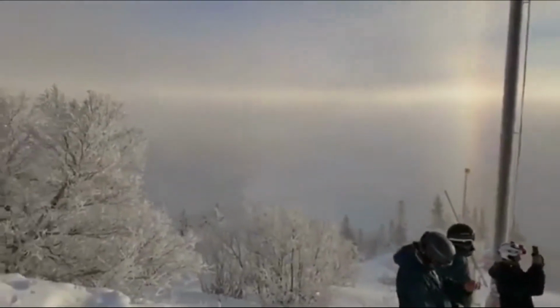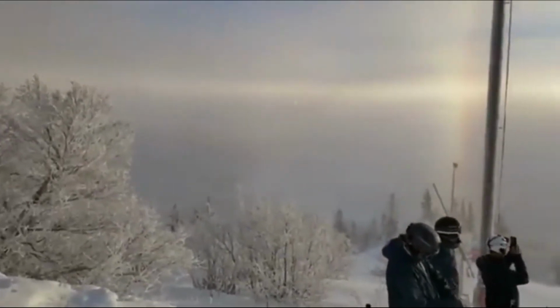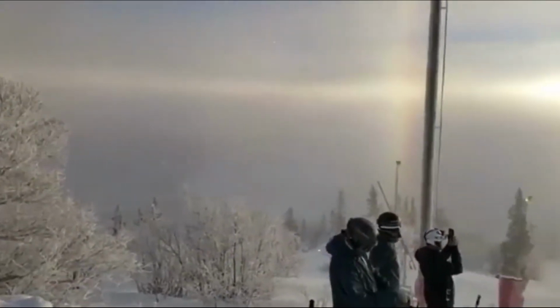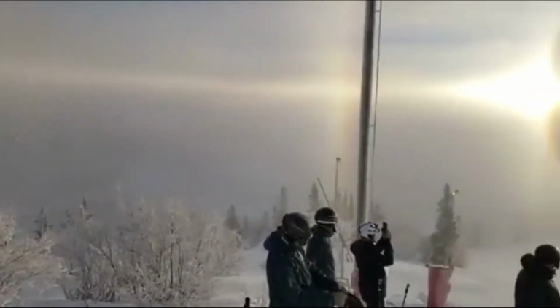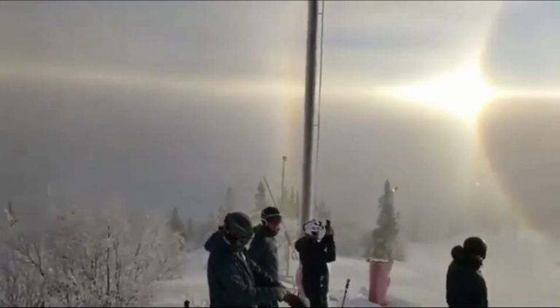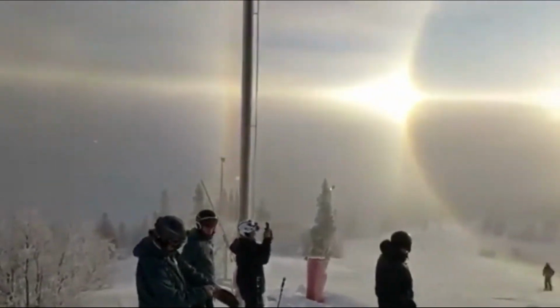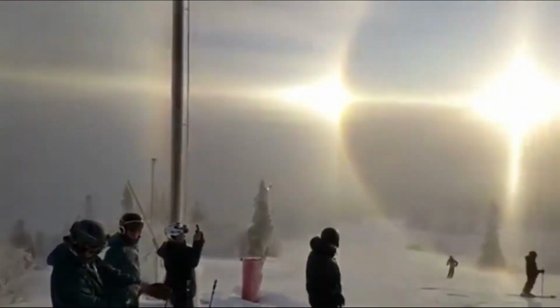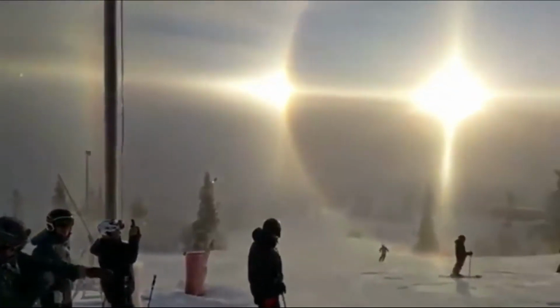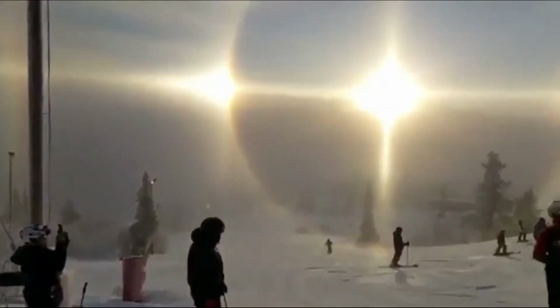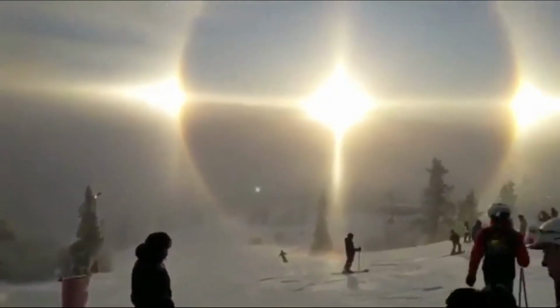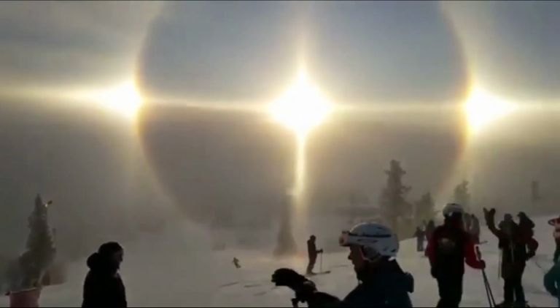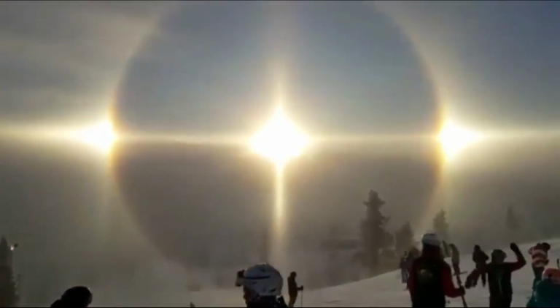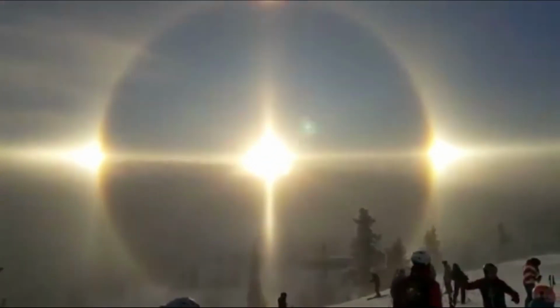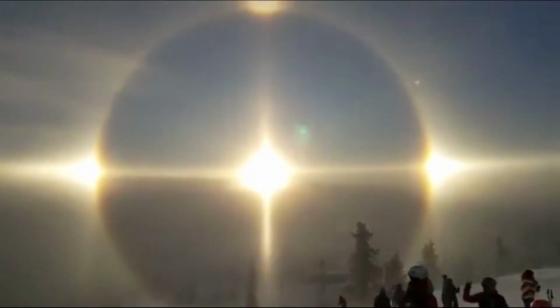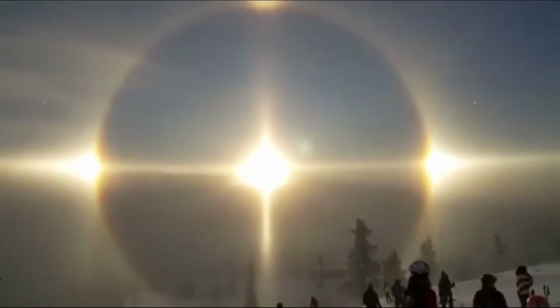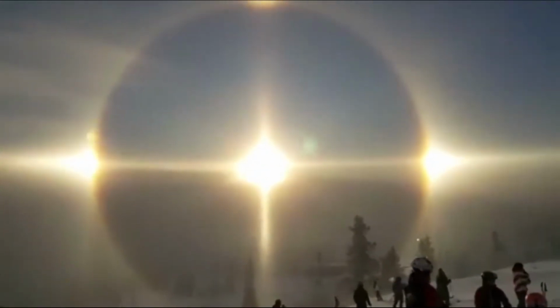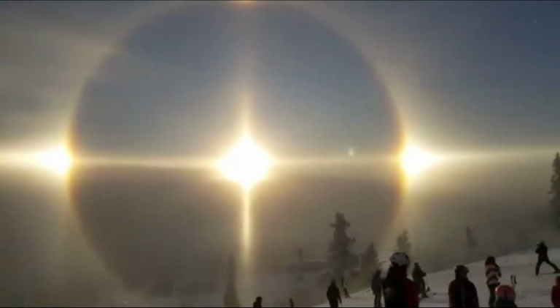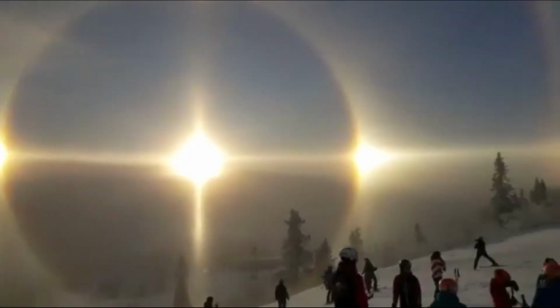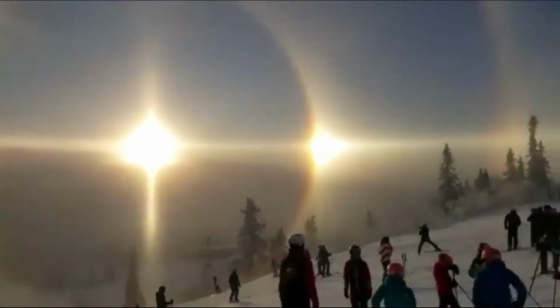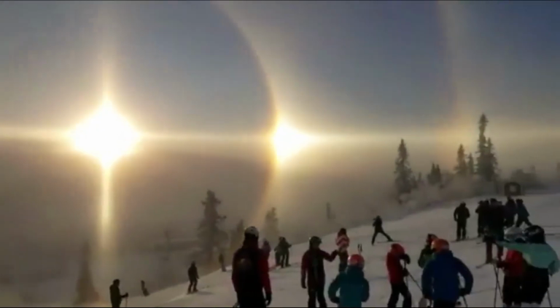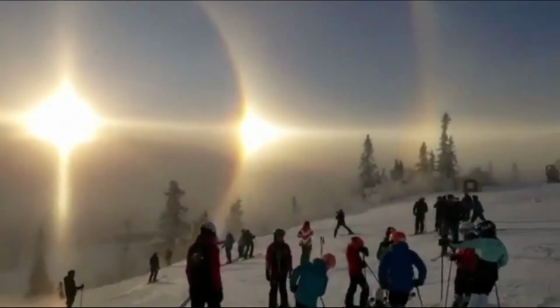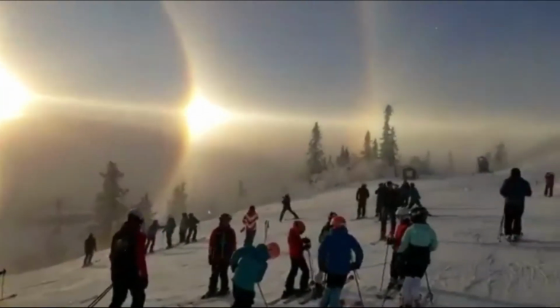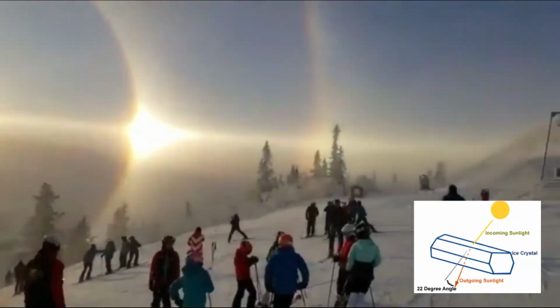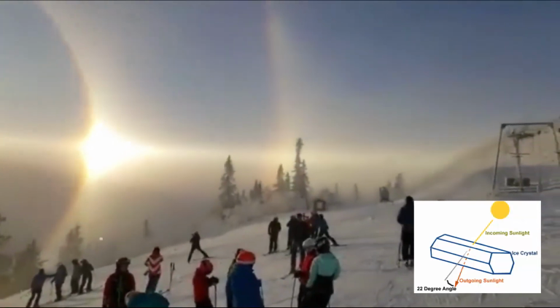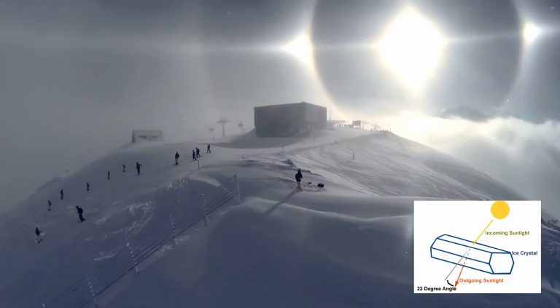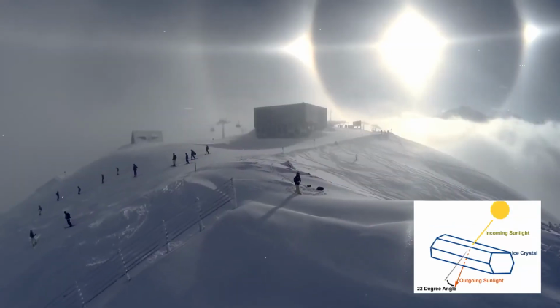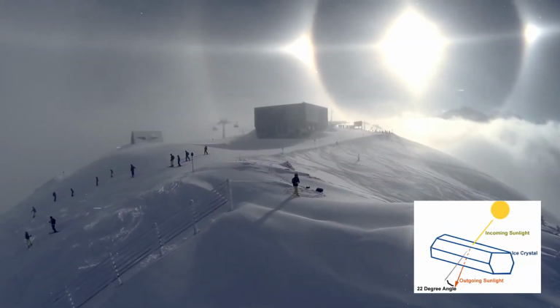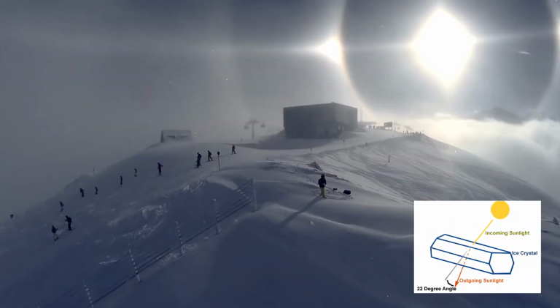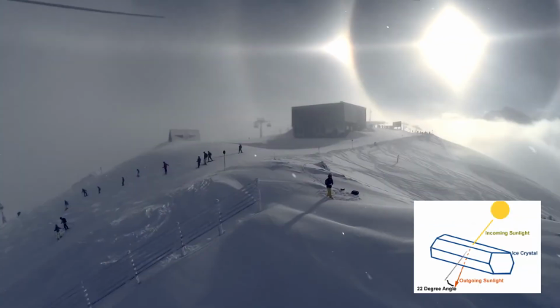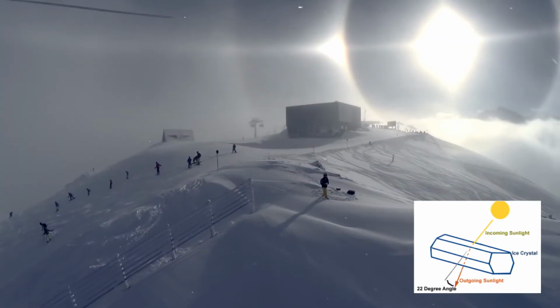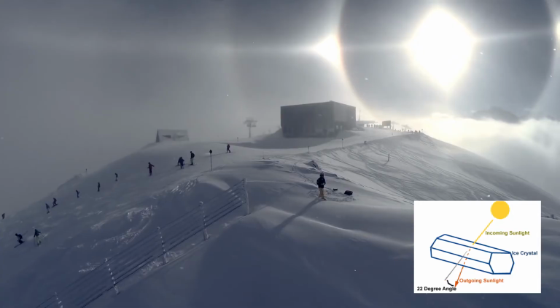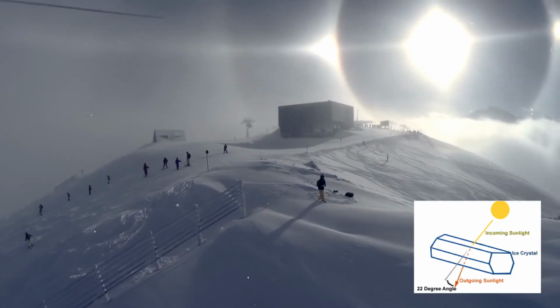These clouds contain millions of tiny ice crystals. The halos you see are caused by both refraction and reflection of light. As the light passes through the crystals, it is focused in specific directions.